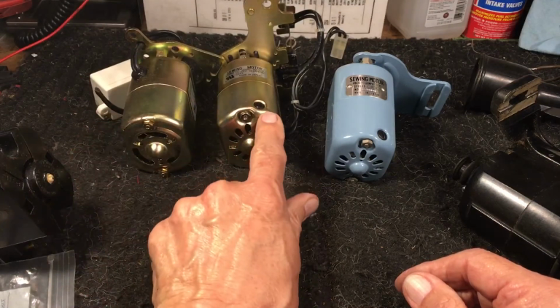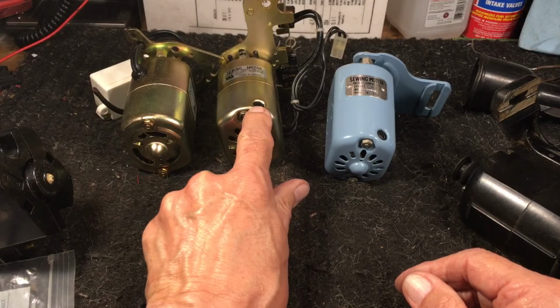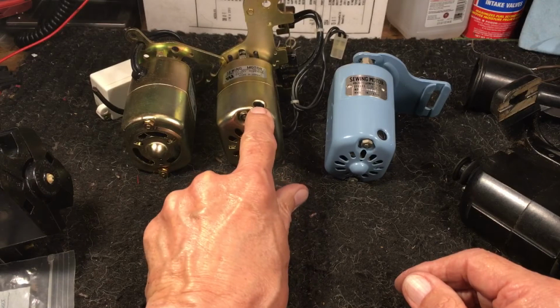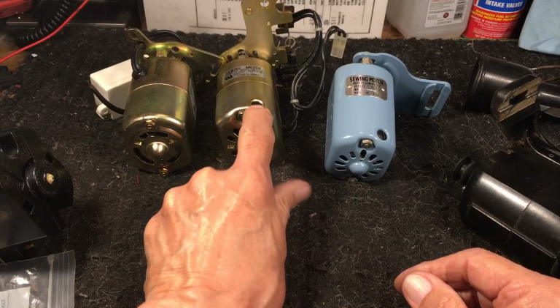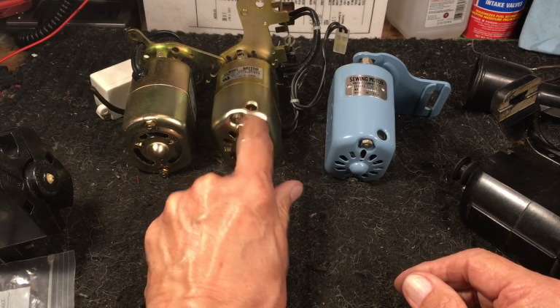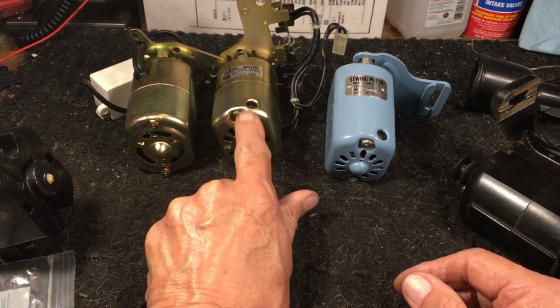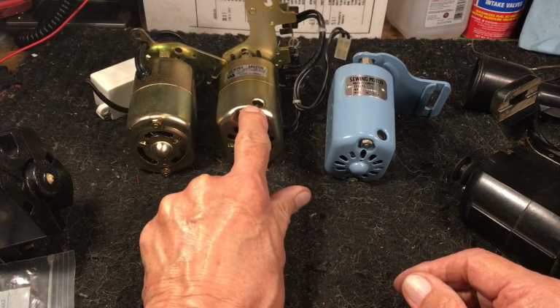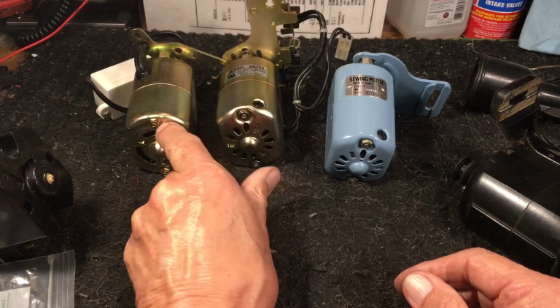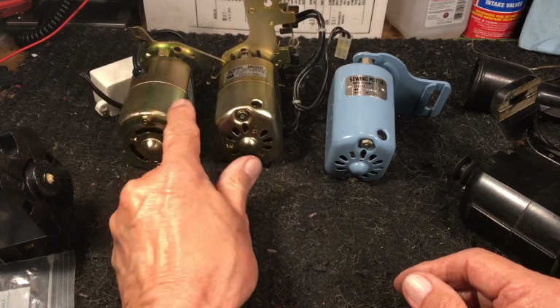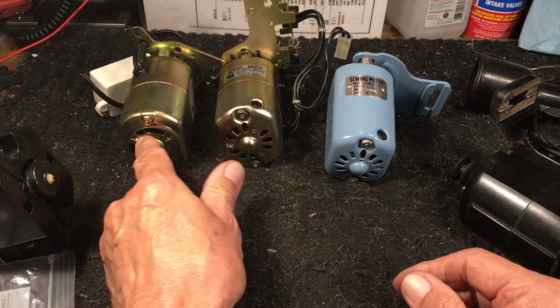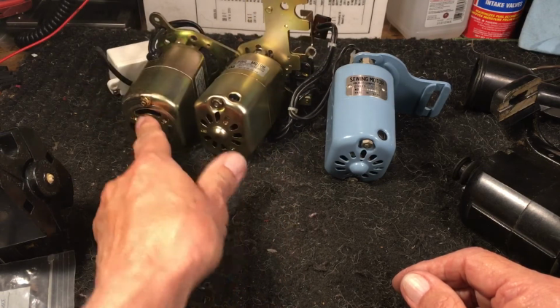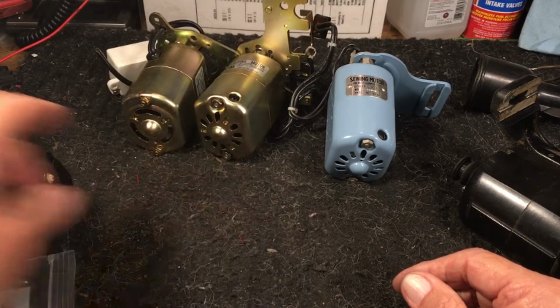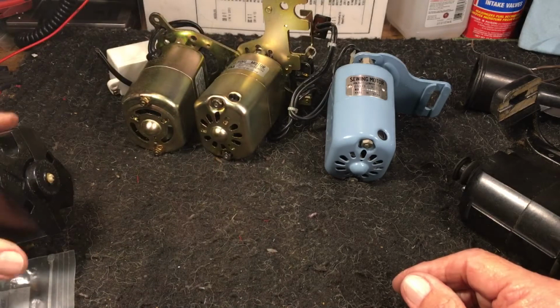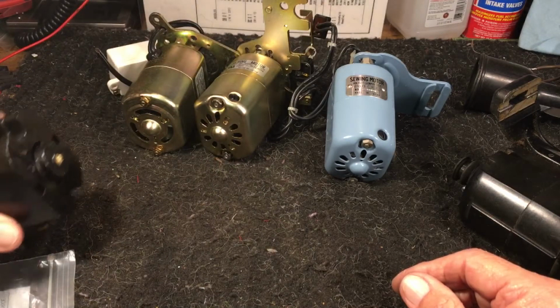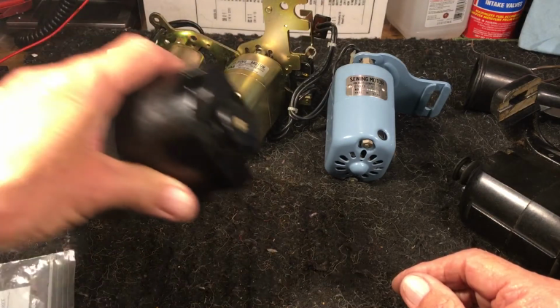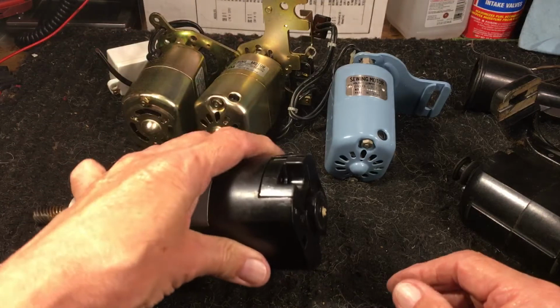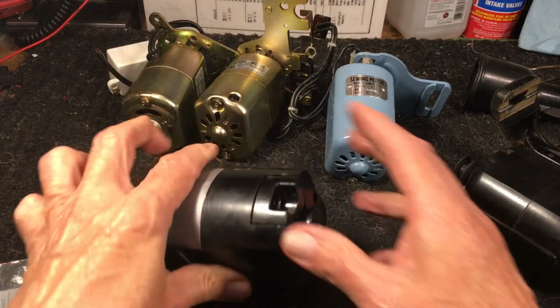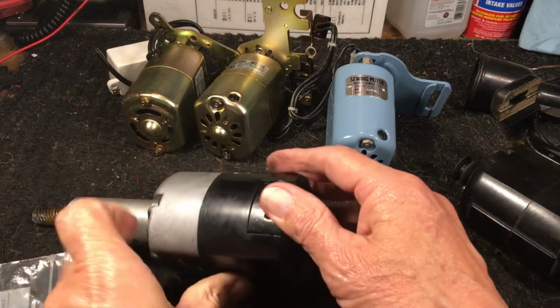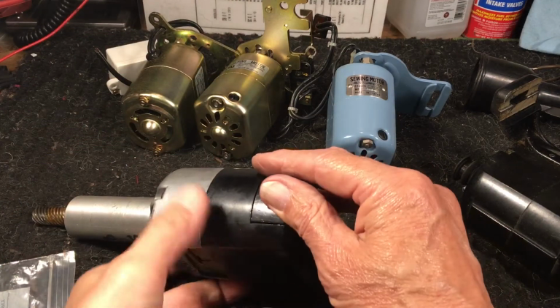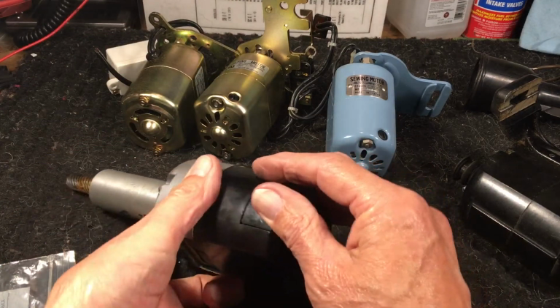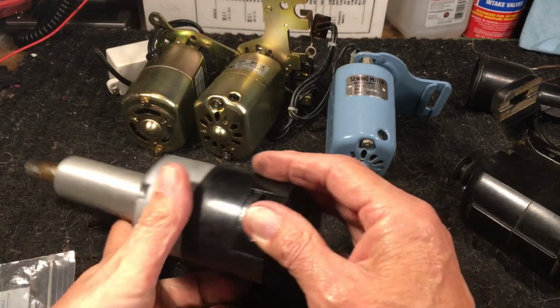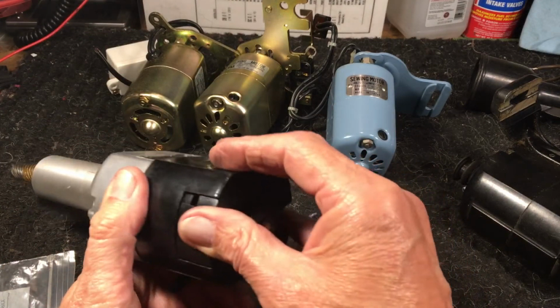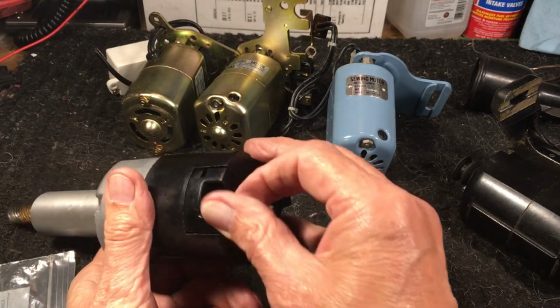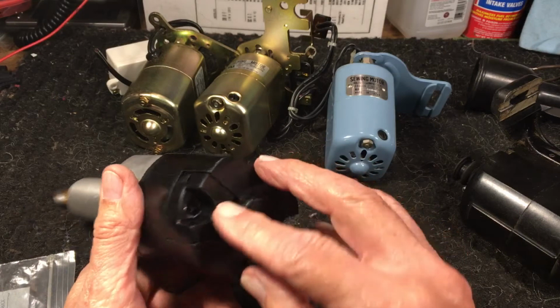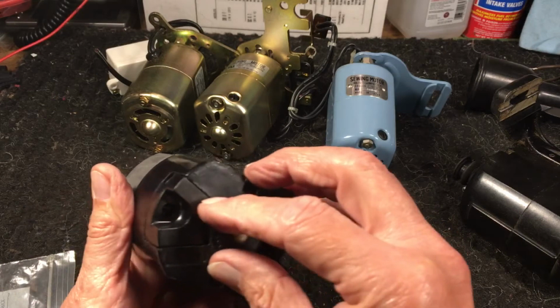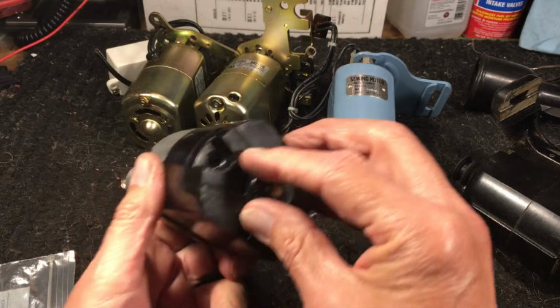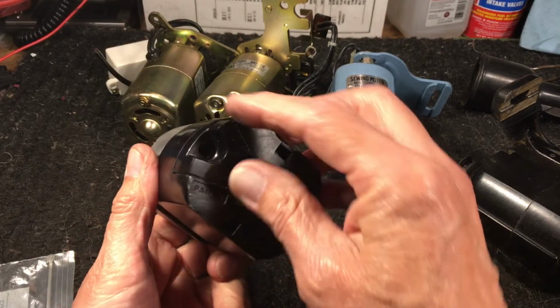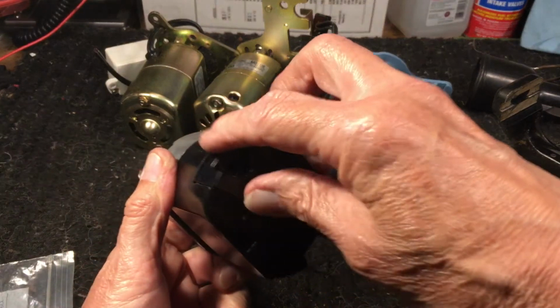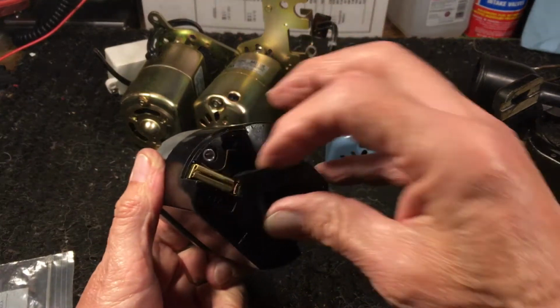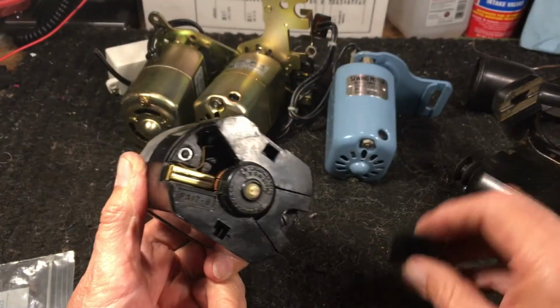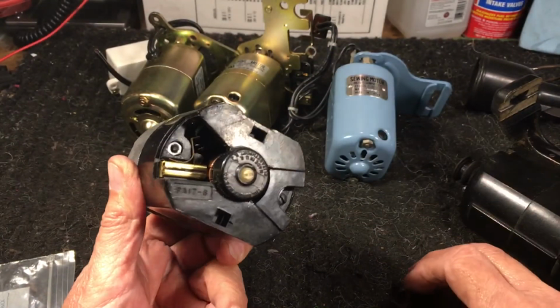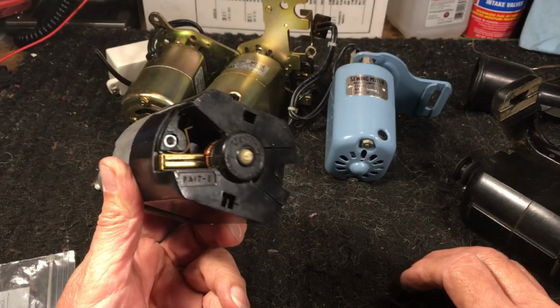The ones with the little screw are replaceable. The sealed ones are not replaceable — you can do it, but I wouldn't advise it. Here's an old Singer from like a 401 or 500A in the Touch and Sew series. They had motors like this. And you look in here and there's that great big old fat motor brush.